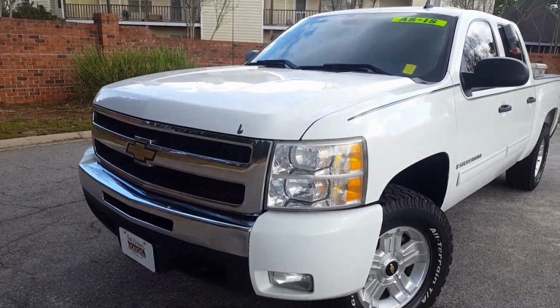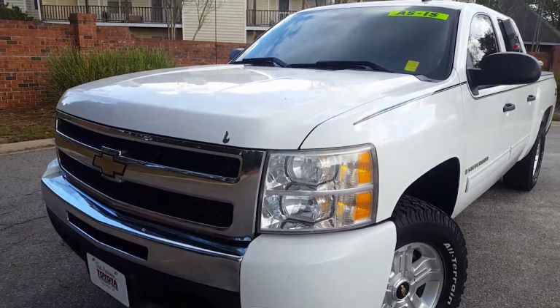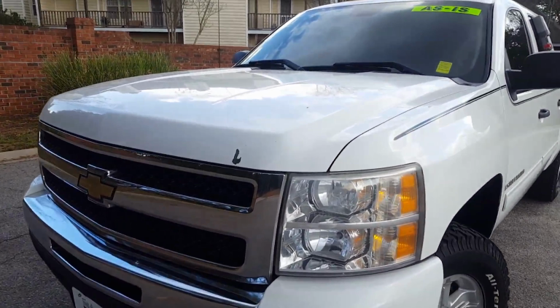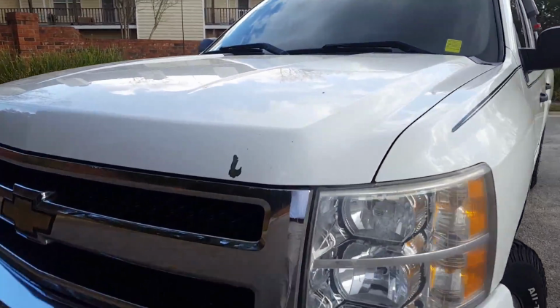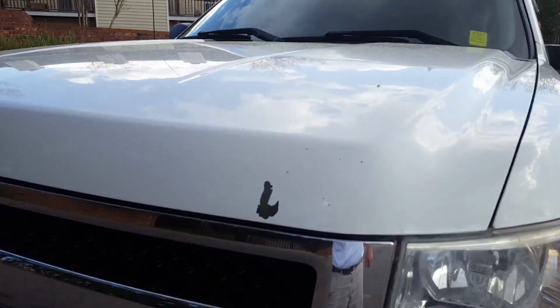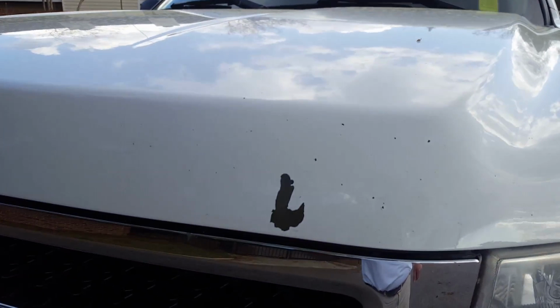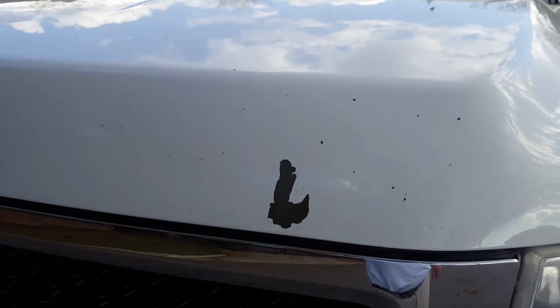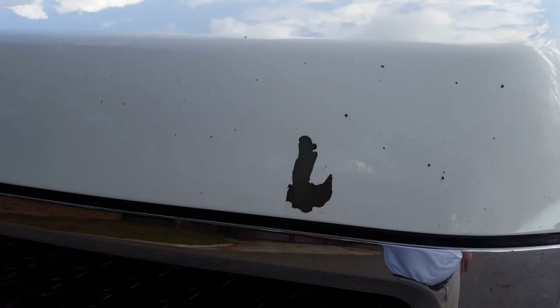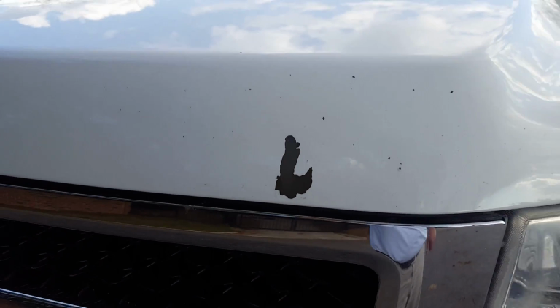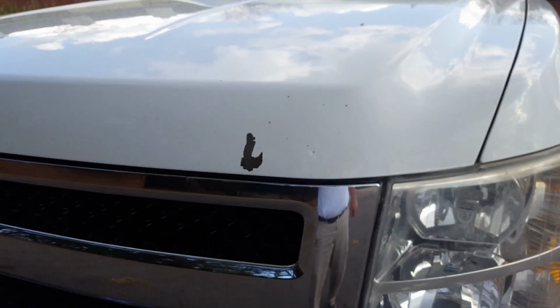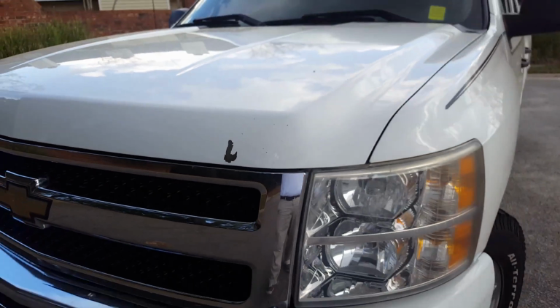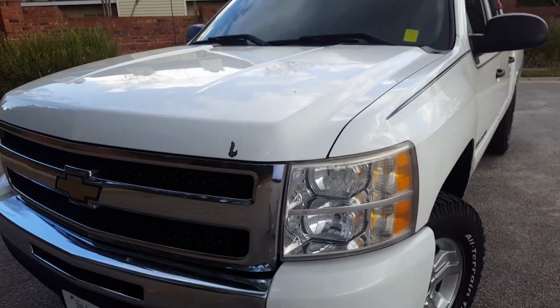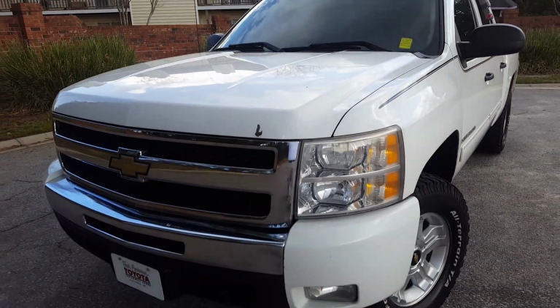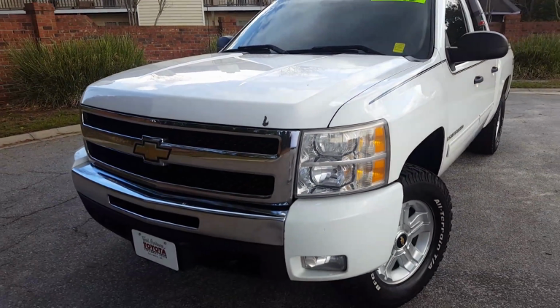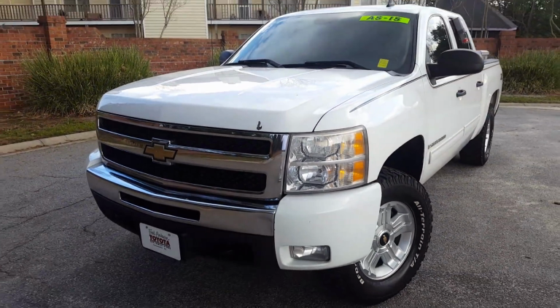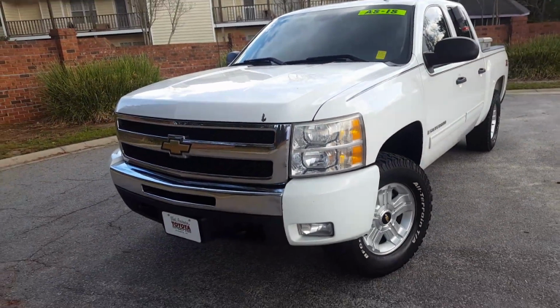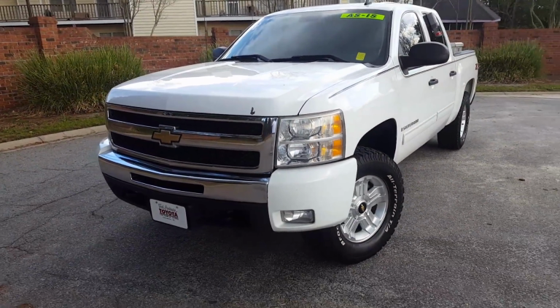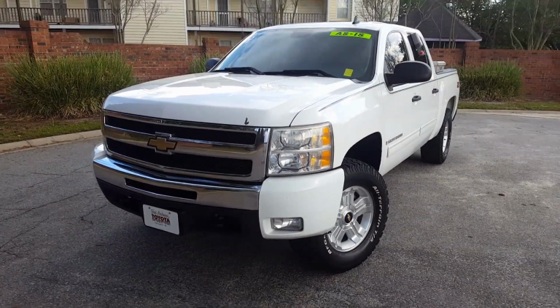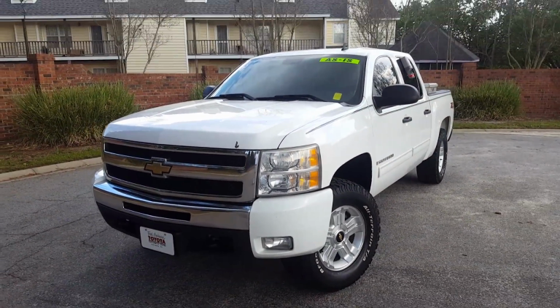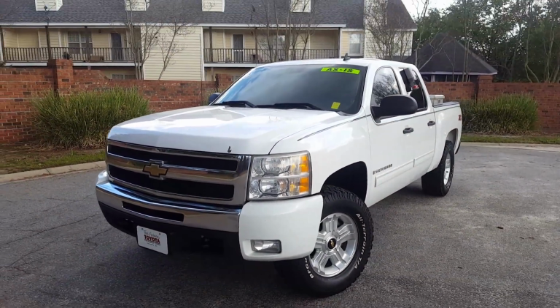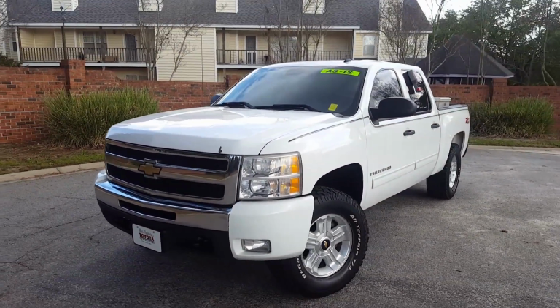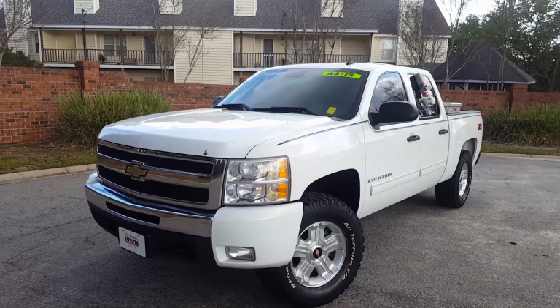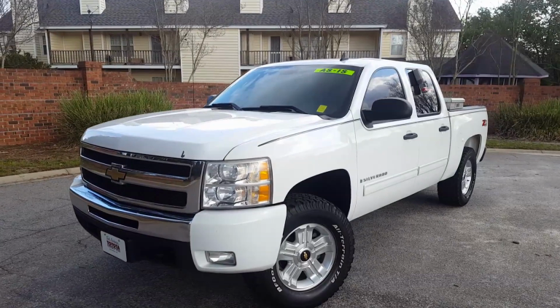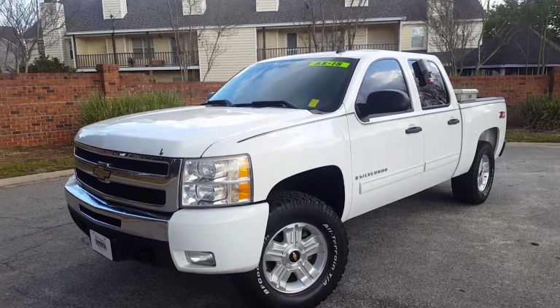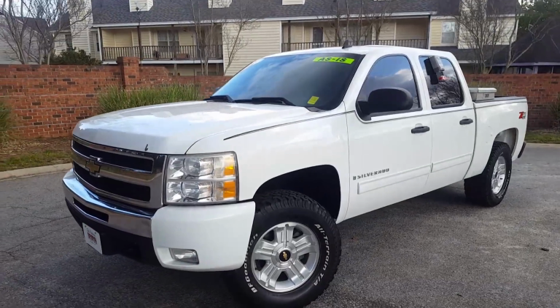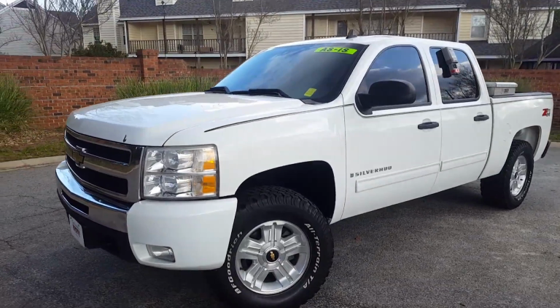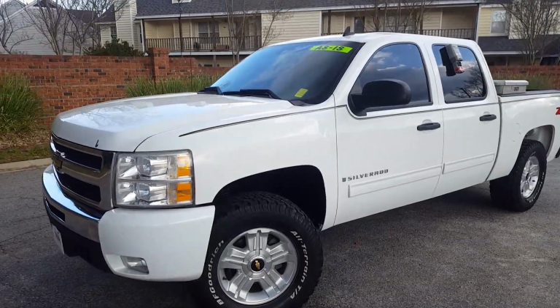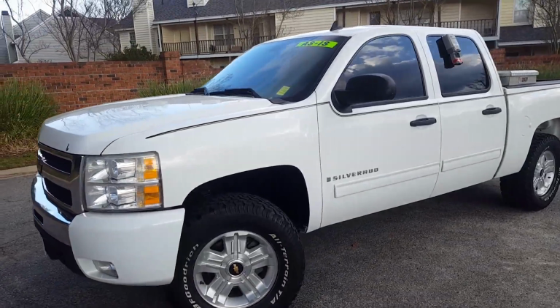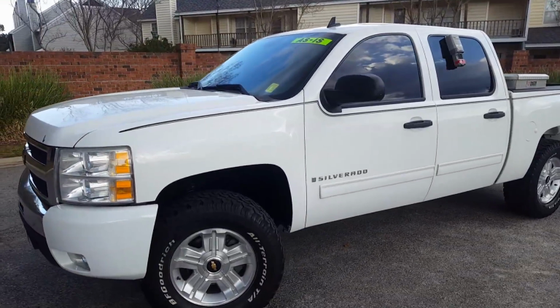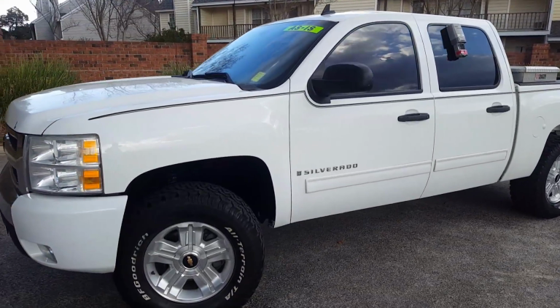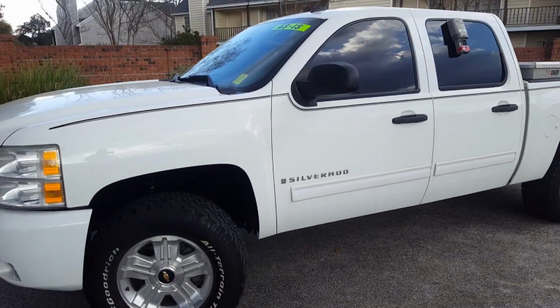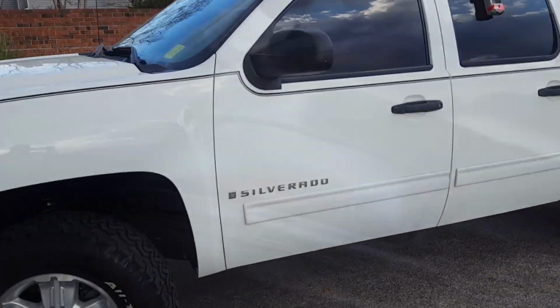Only one small blemish right up here. It'll be easily fixed with some touch-up paint. We're selling it as-is in order to keep the cost down. It rides out good.